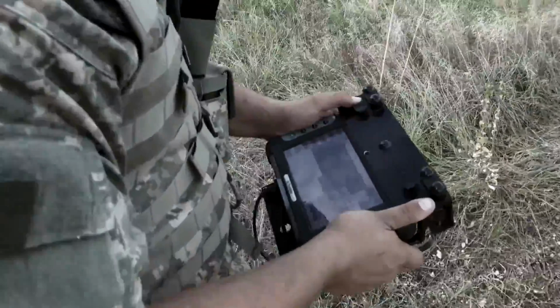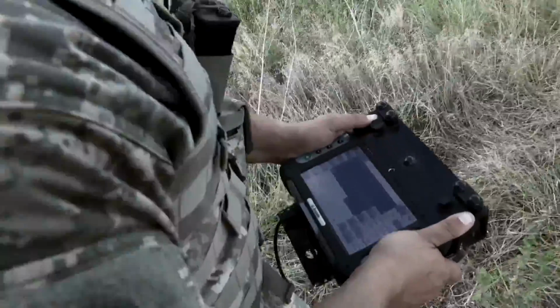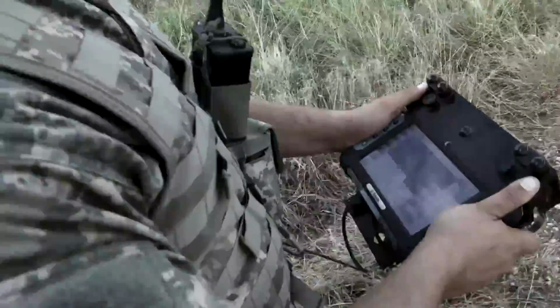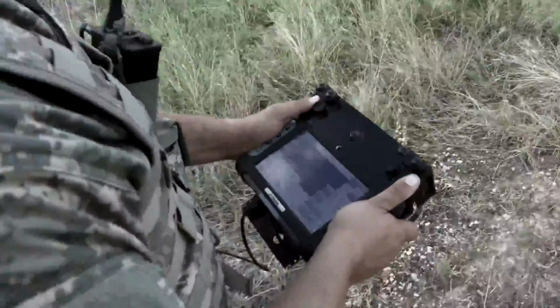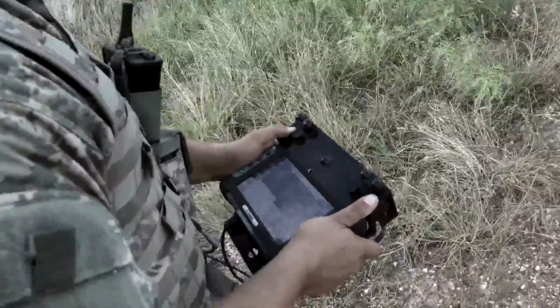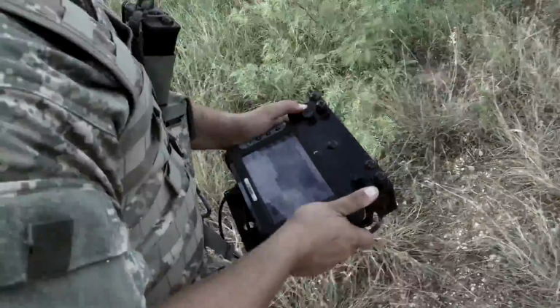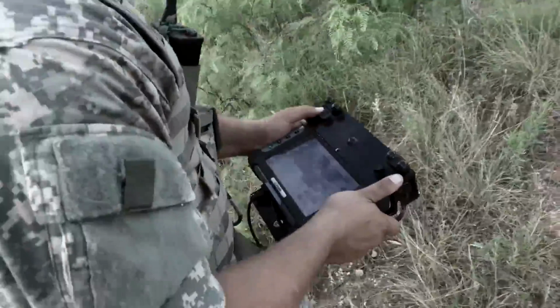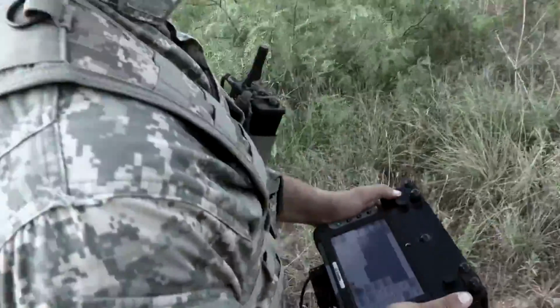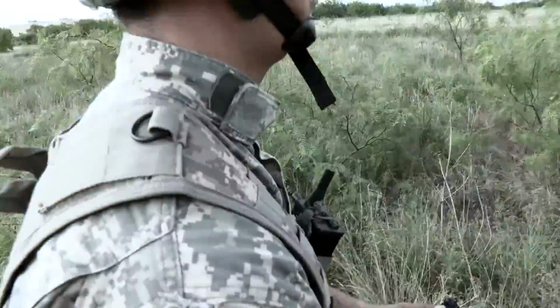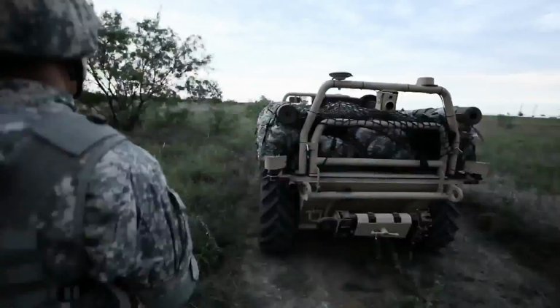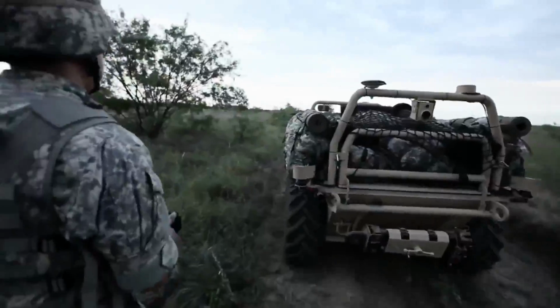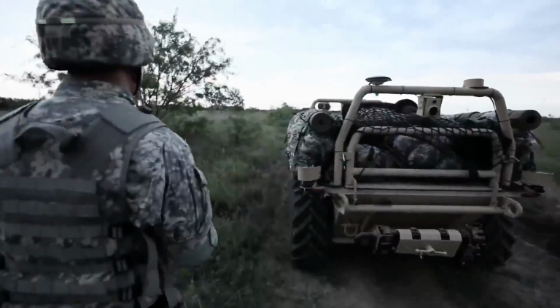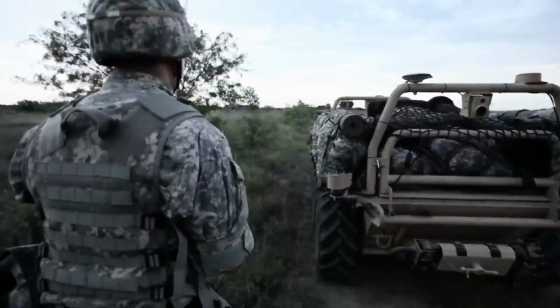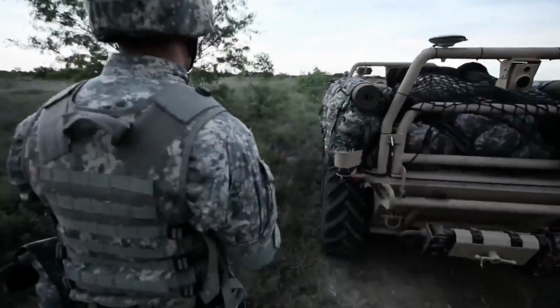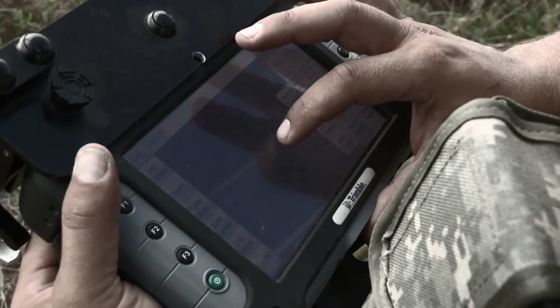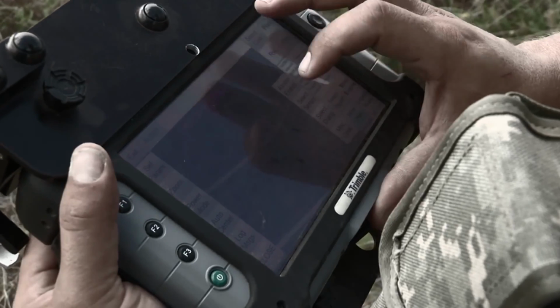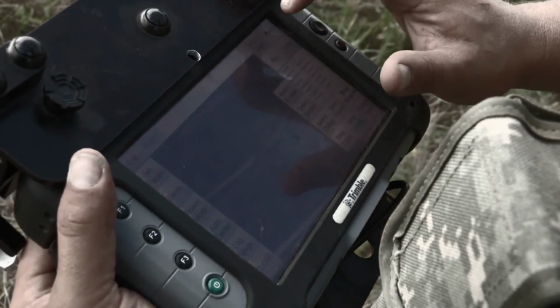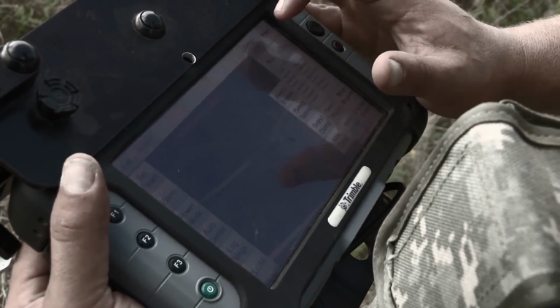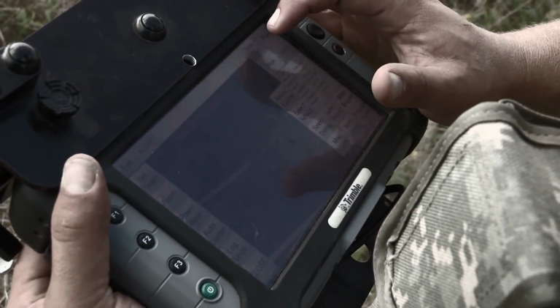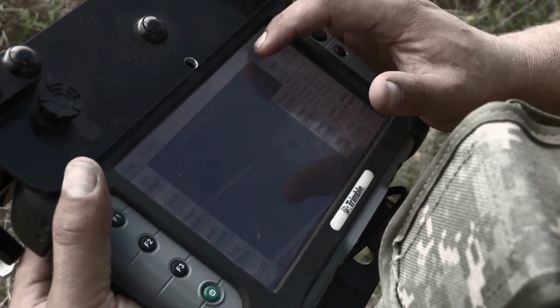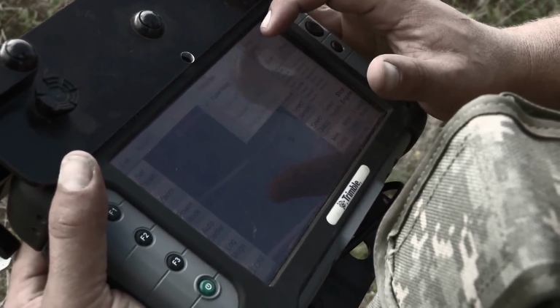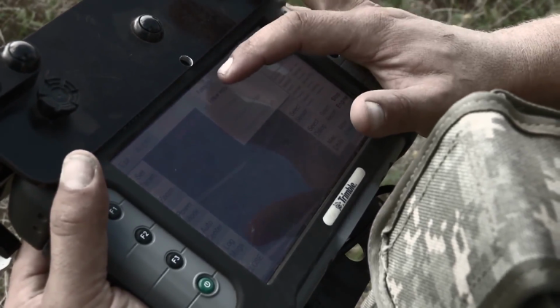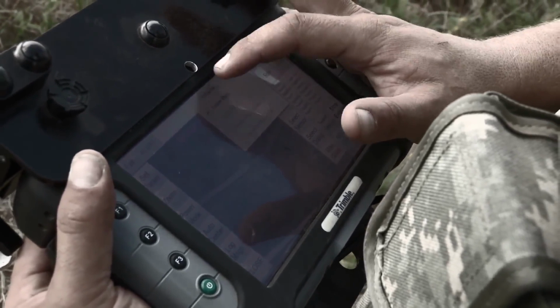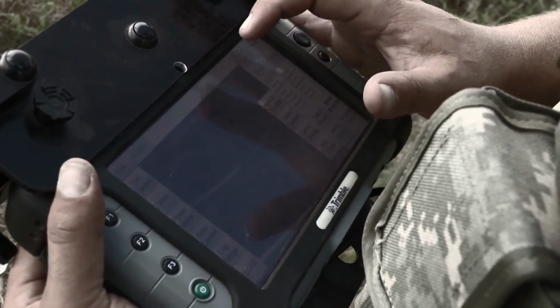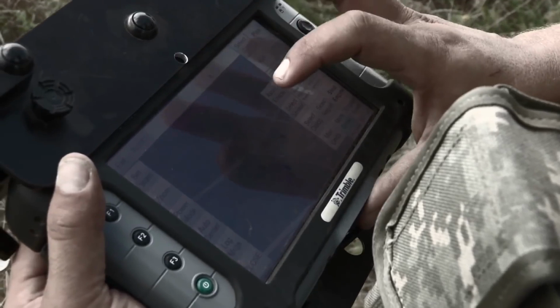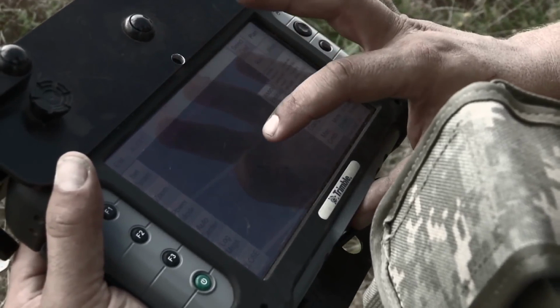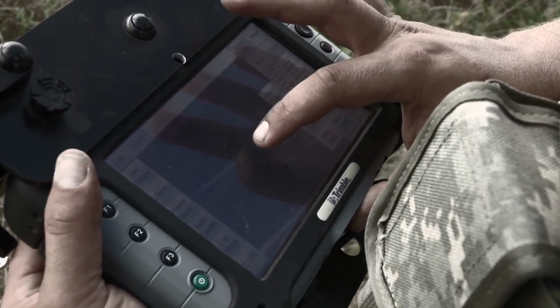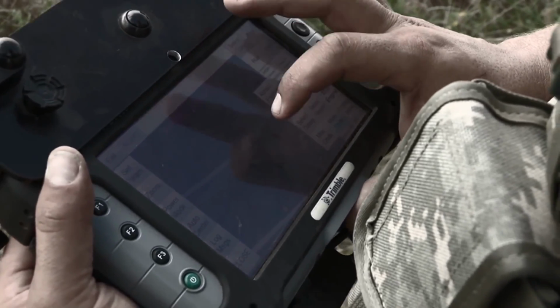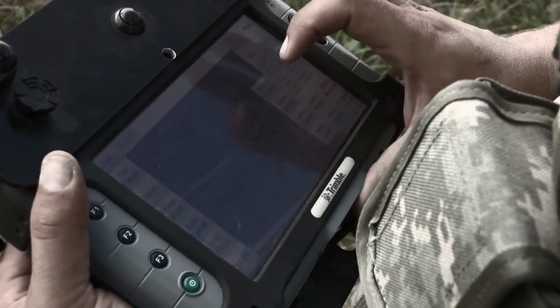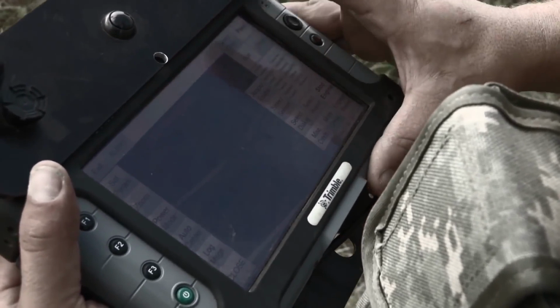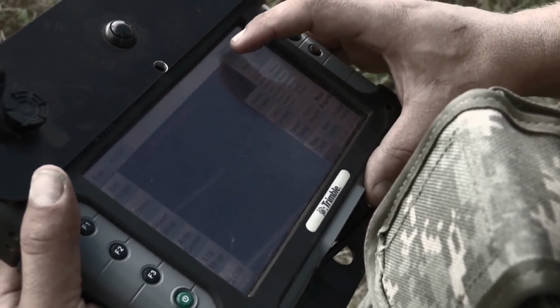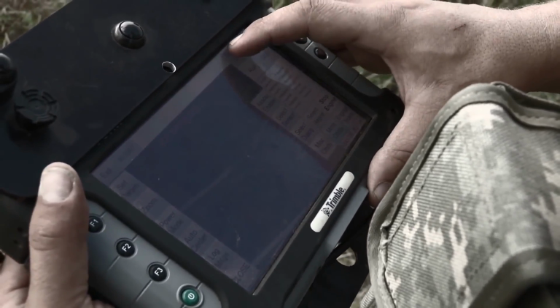Remote control and teleoperation are effected via the sensors, joysticks, and buttons on the system, while autonomy is controlled via the touch screen. The touch screen also gives system status and enables the soldier to see where he's at in relation to the vehicle.